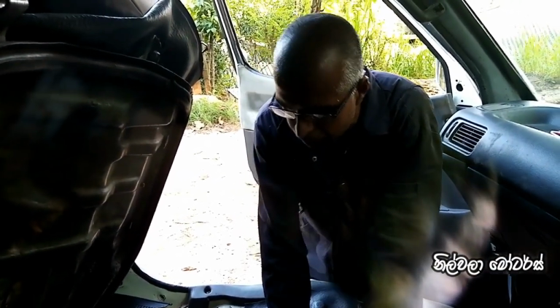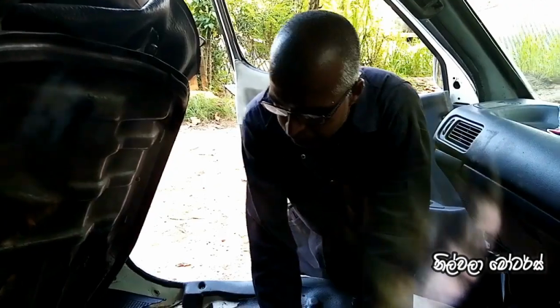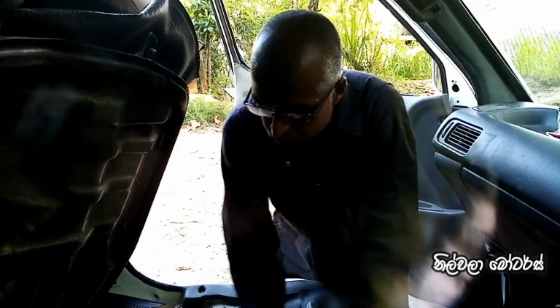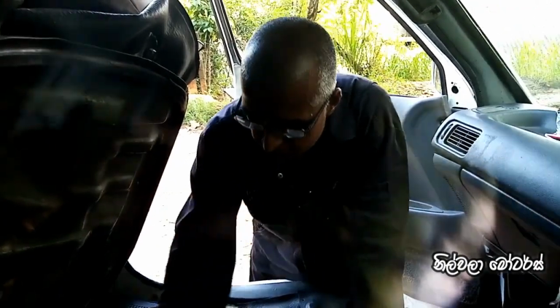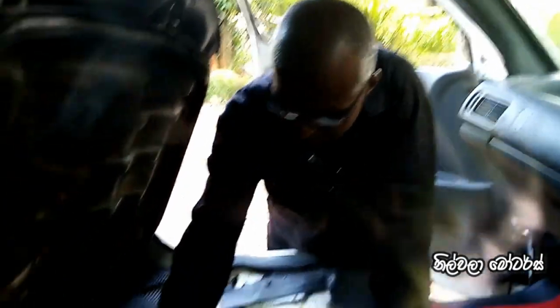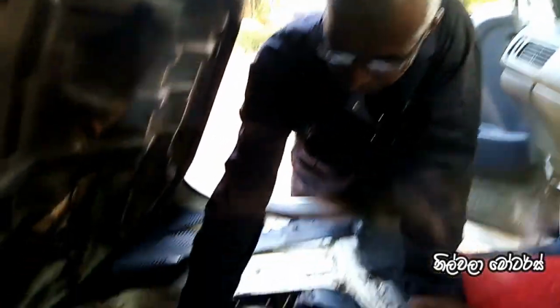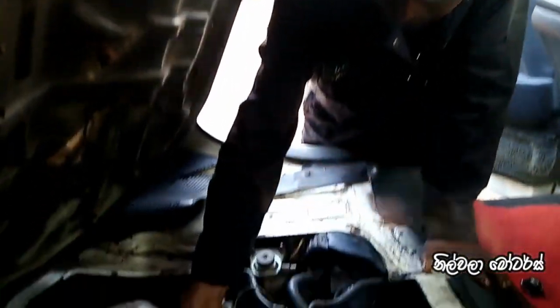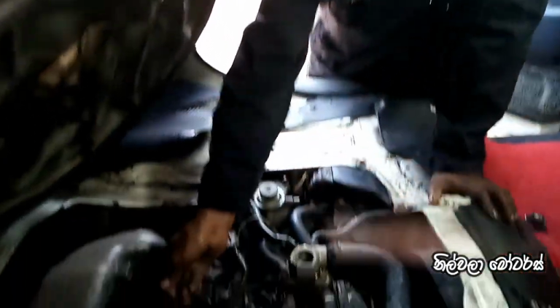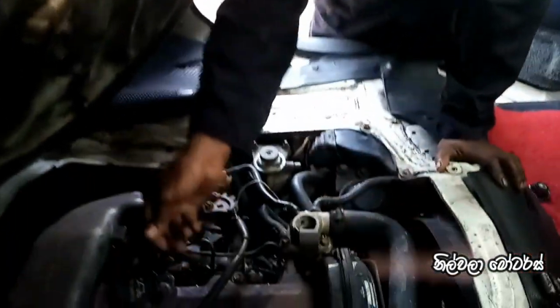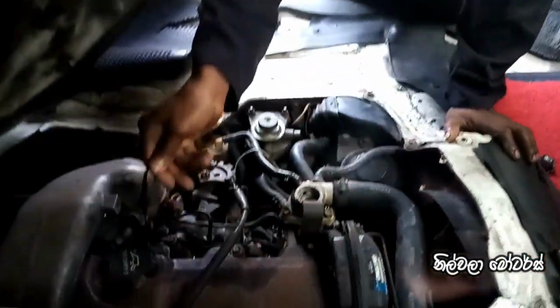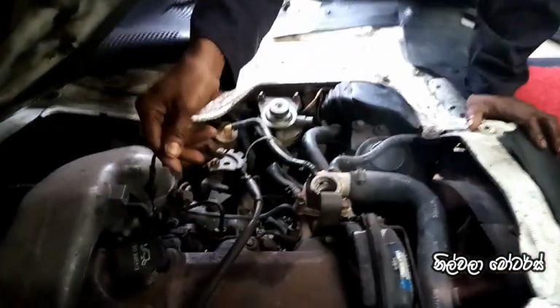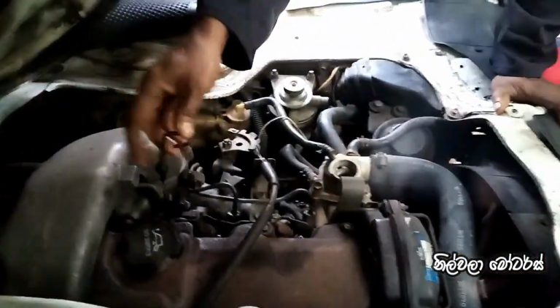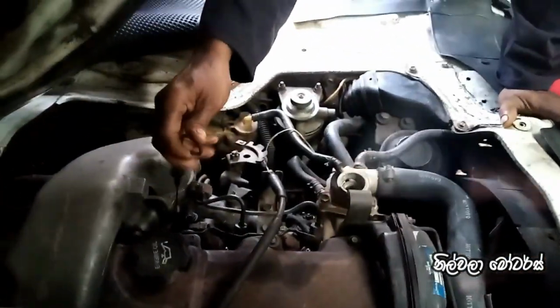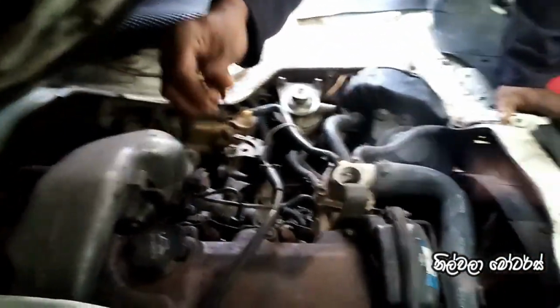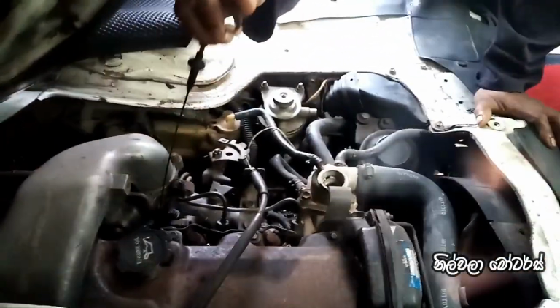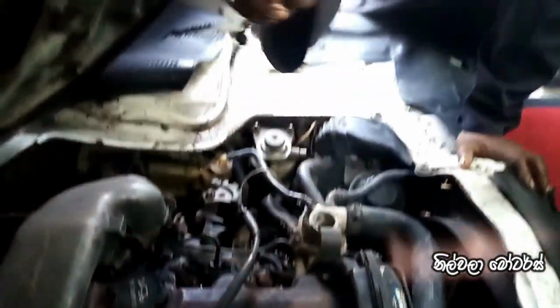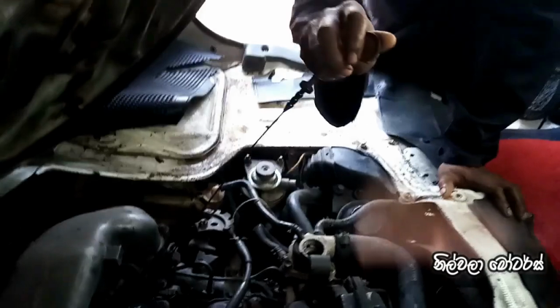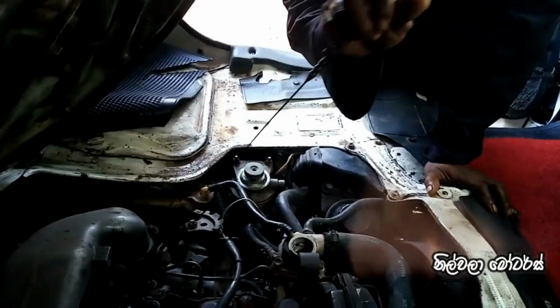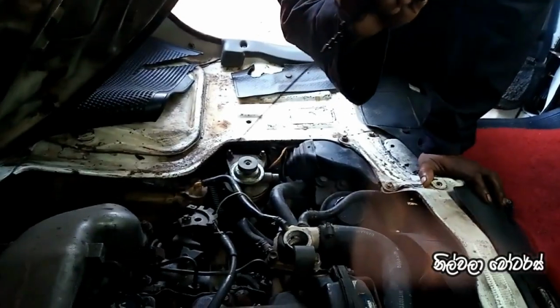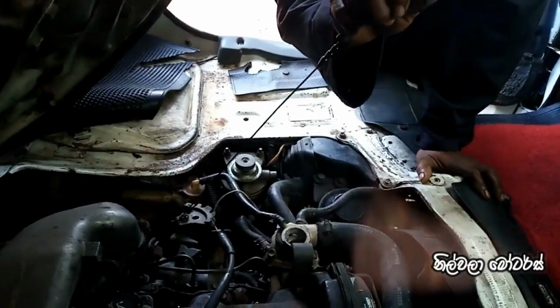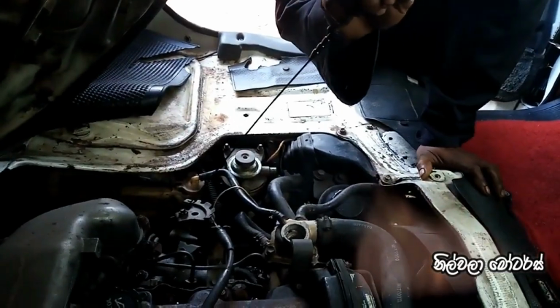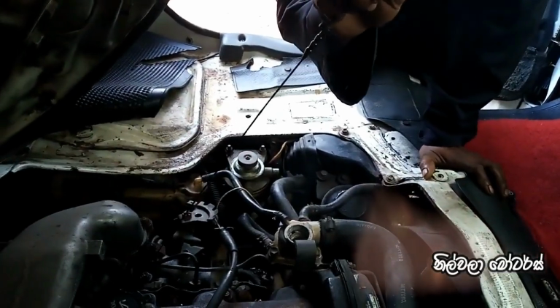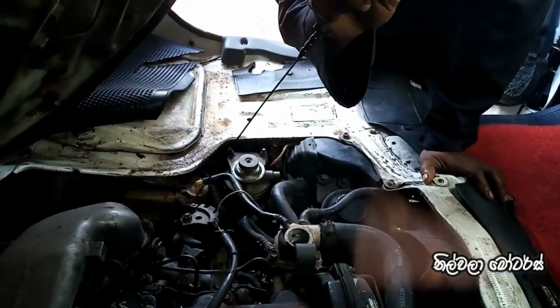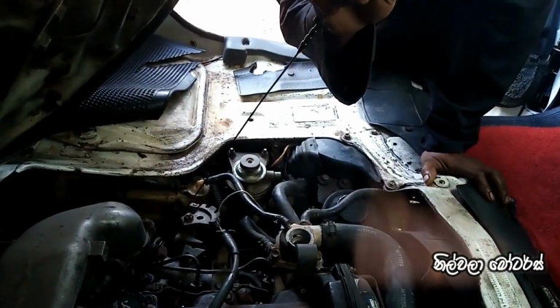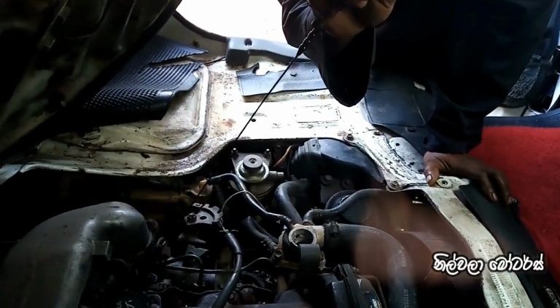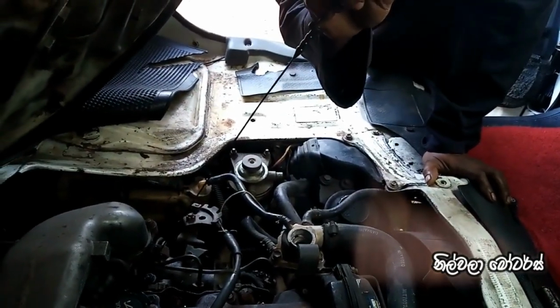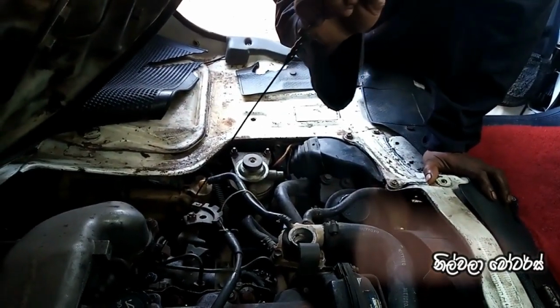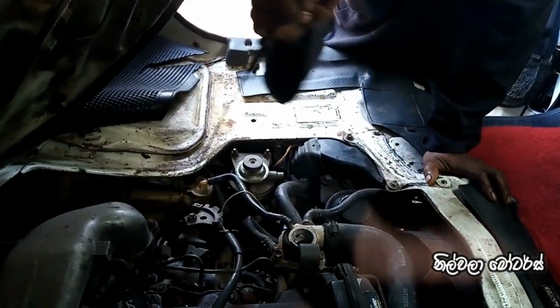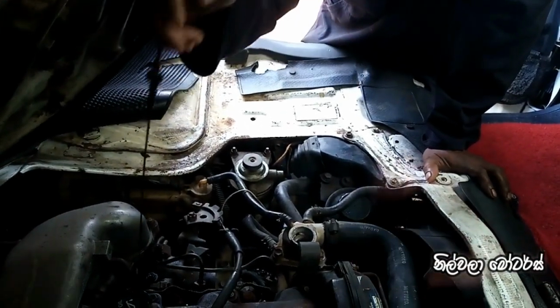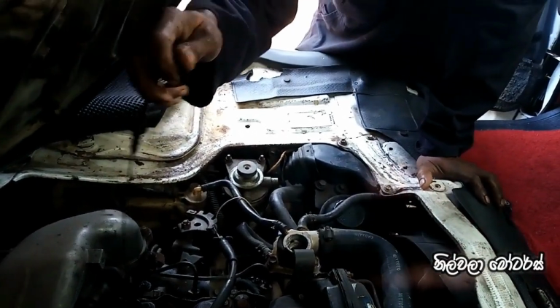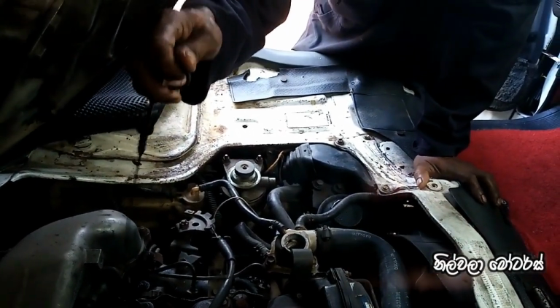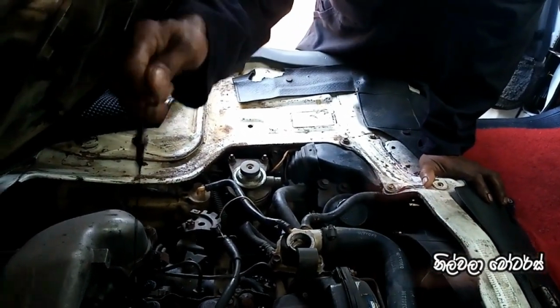Let me show this — let's take a look at how the engine oil is done. But this is the oil cooler.